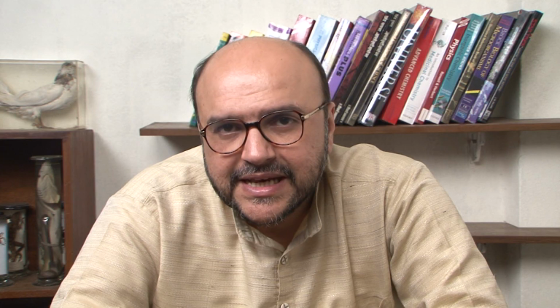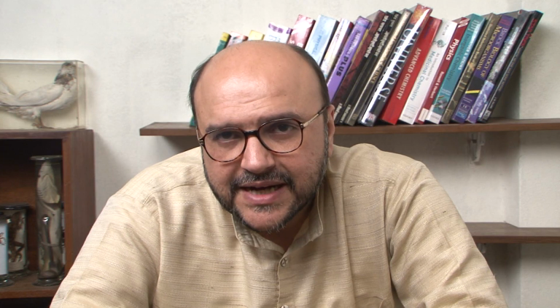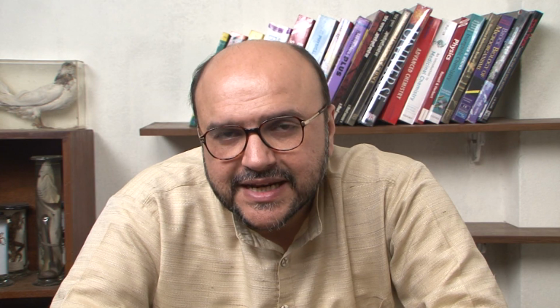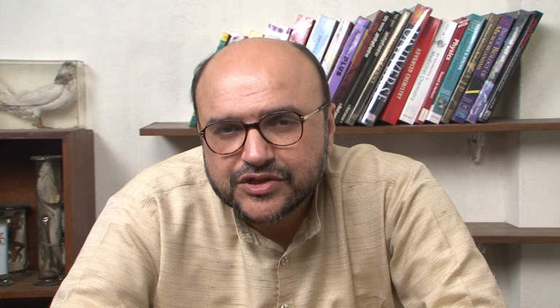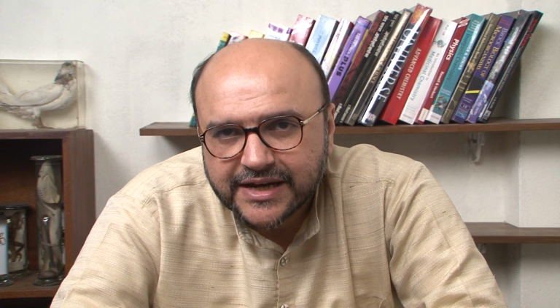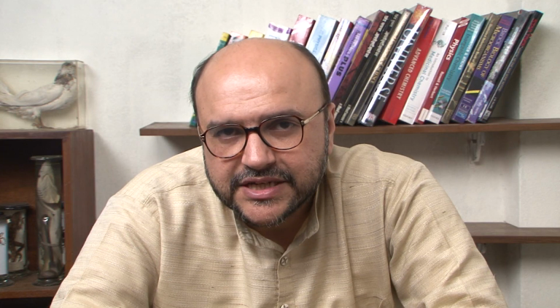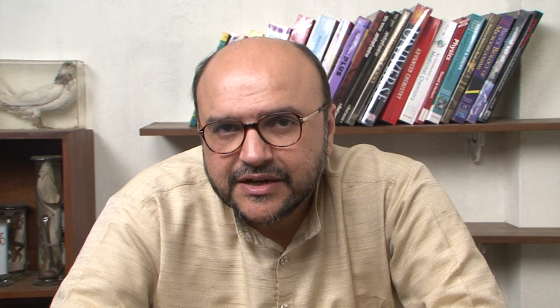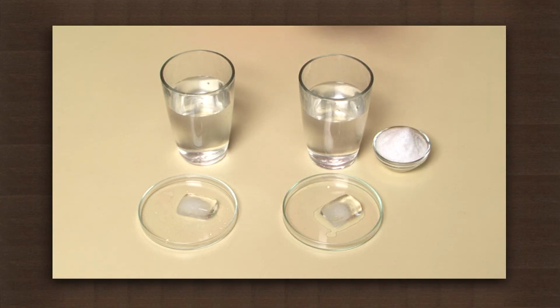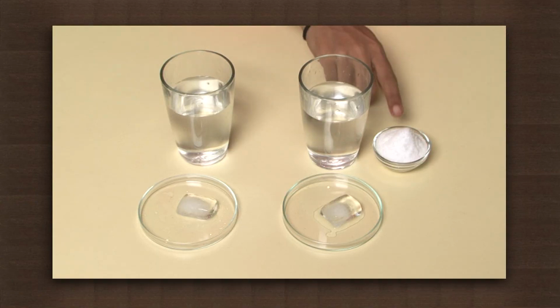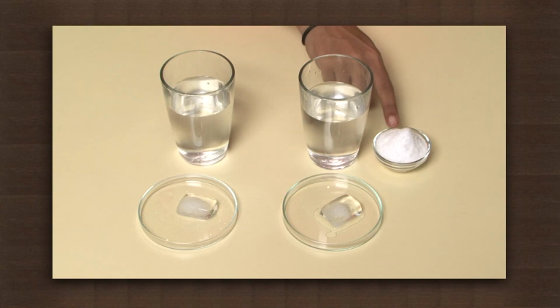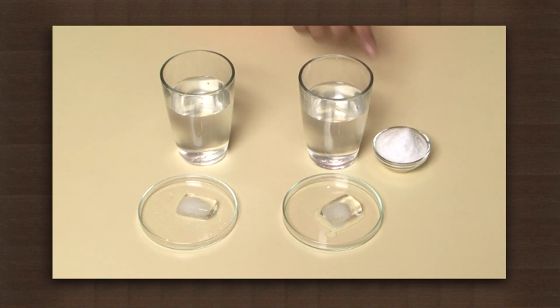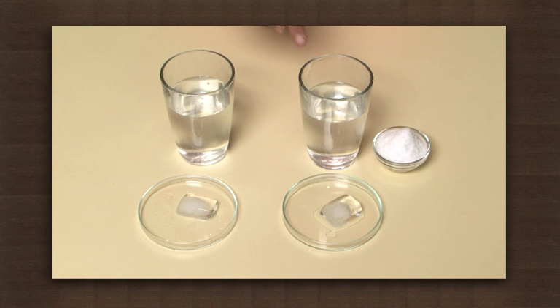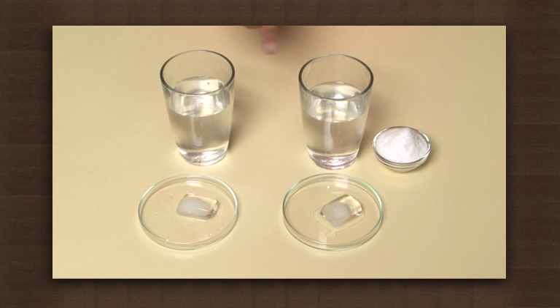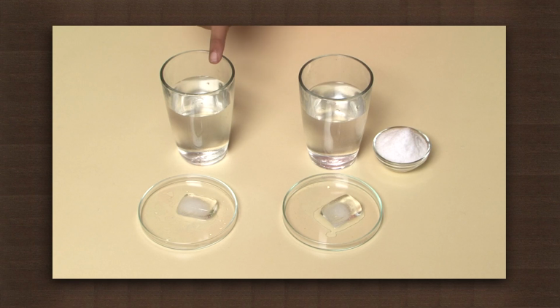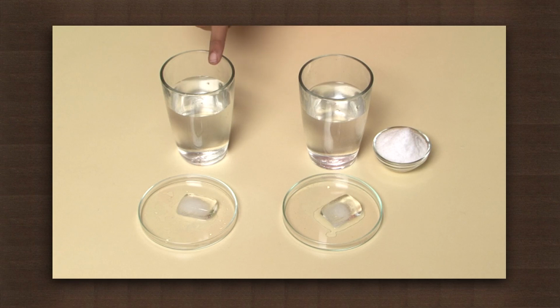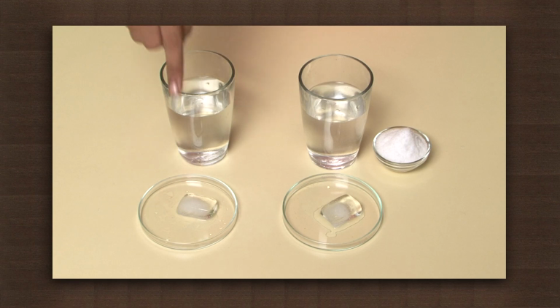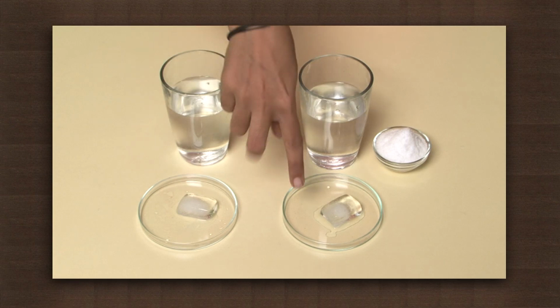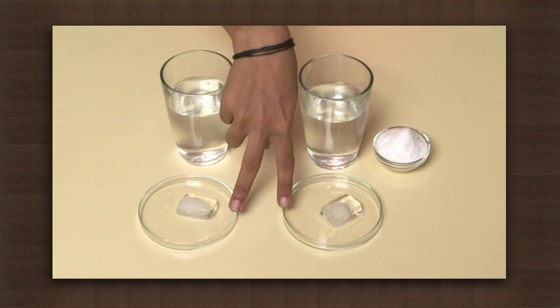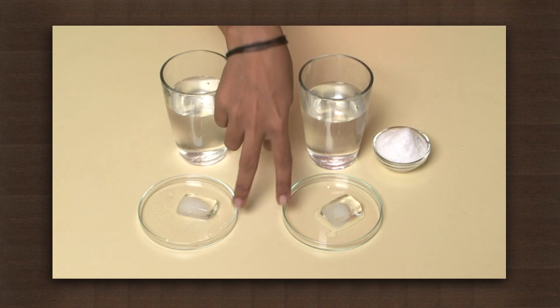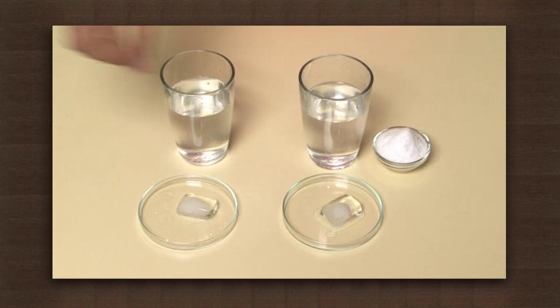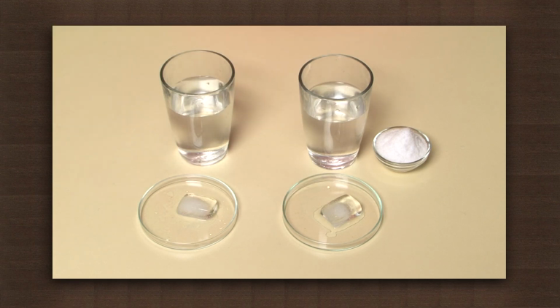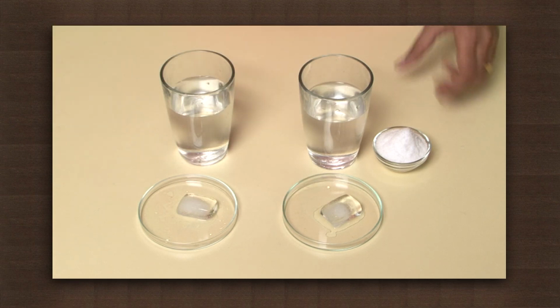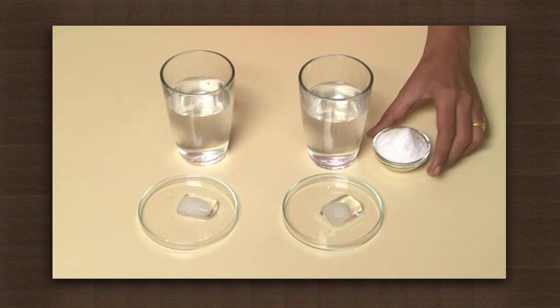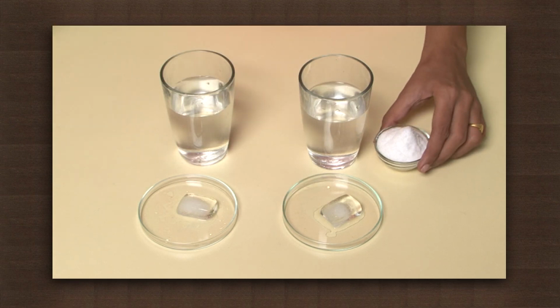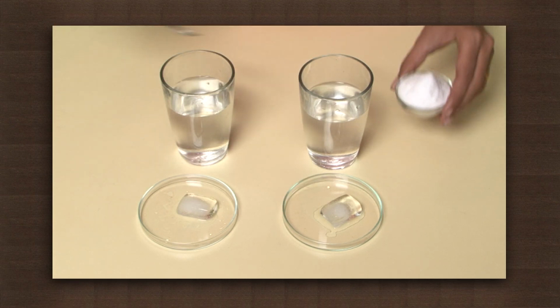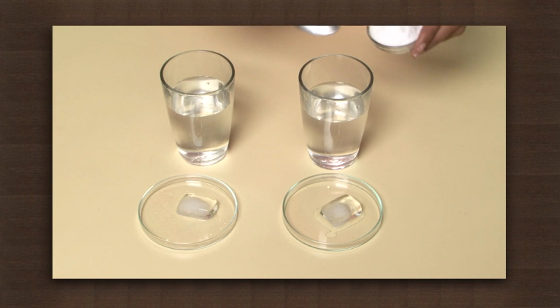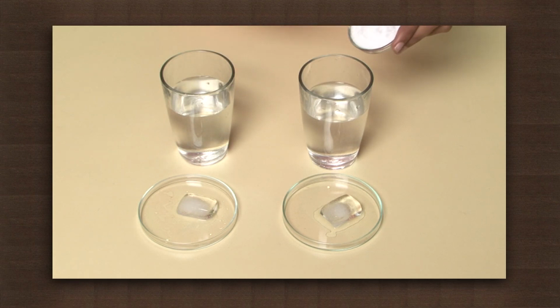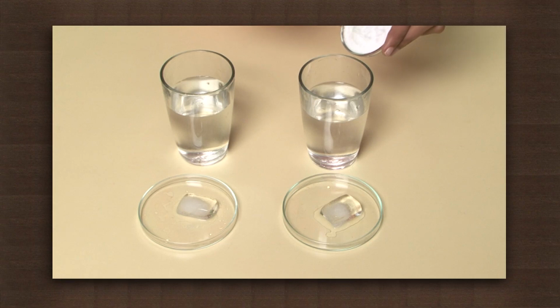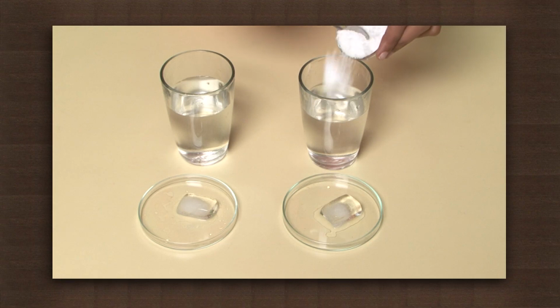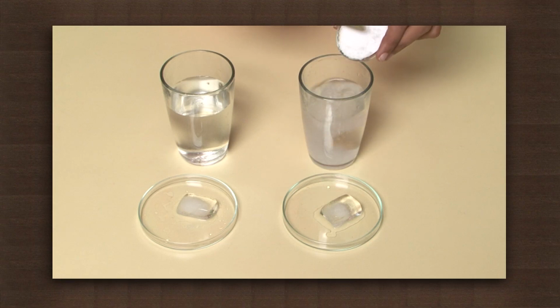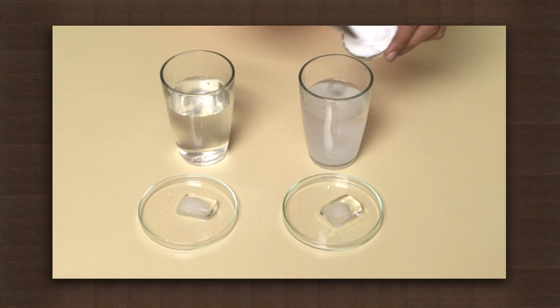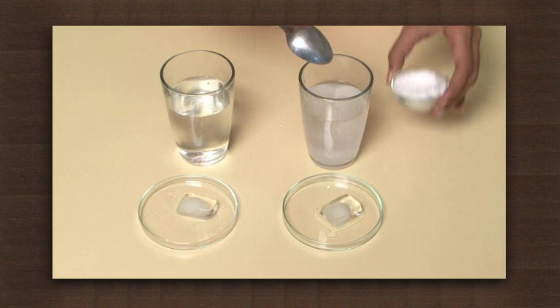Let us understand this through an activity. We need salt, two glasses of water, and two ice cubes. Add some salt in one glass and stir it well.